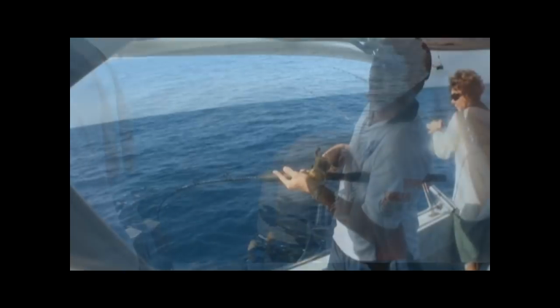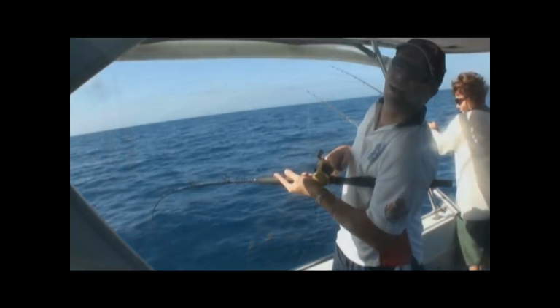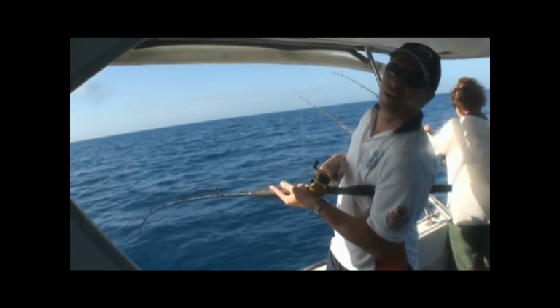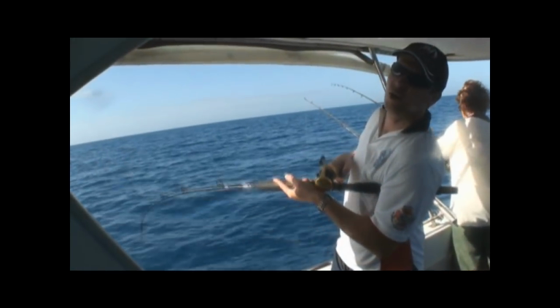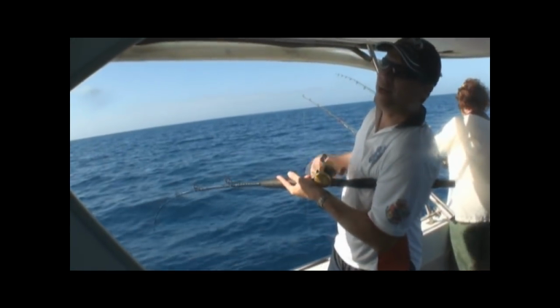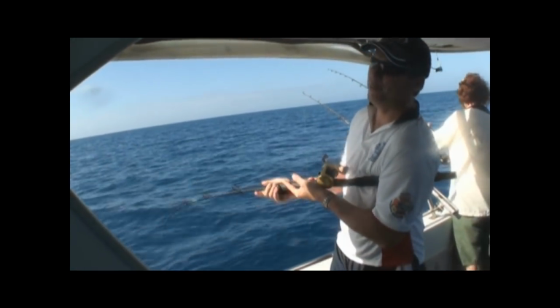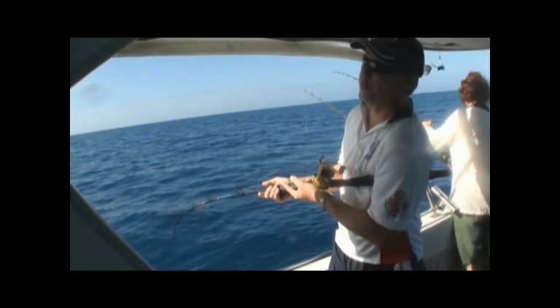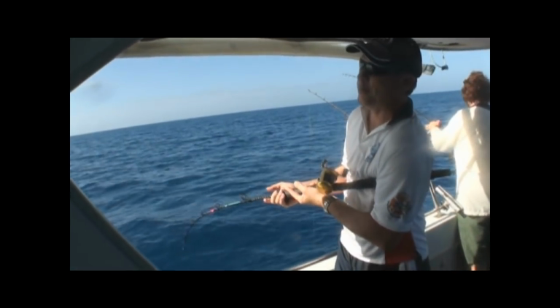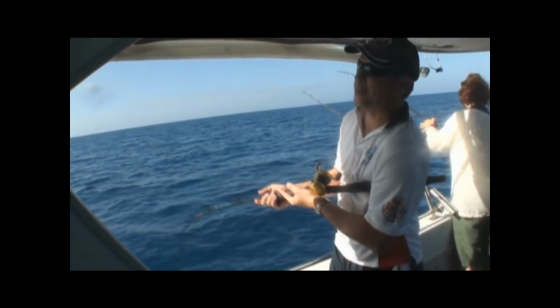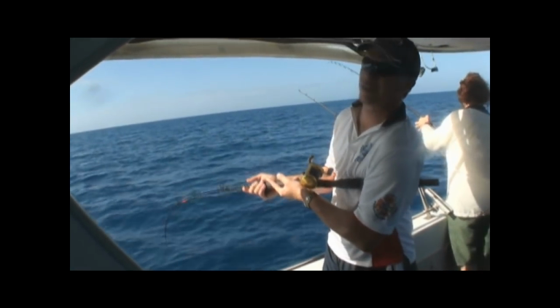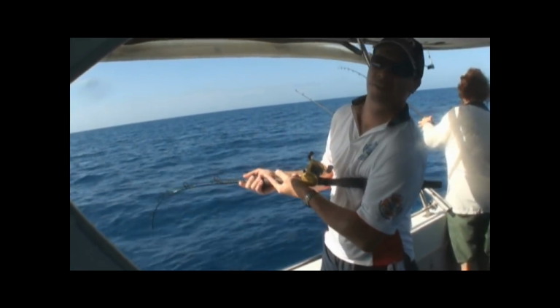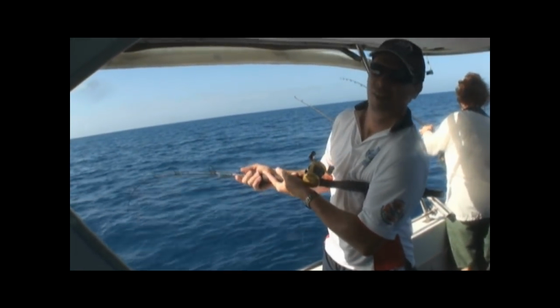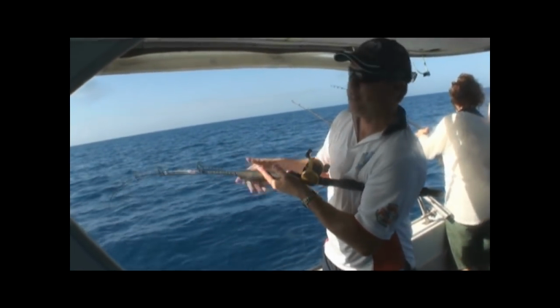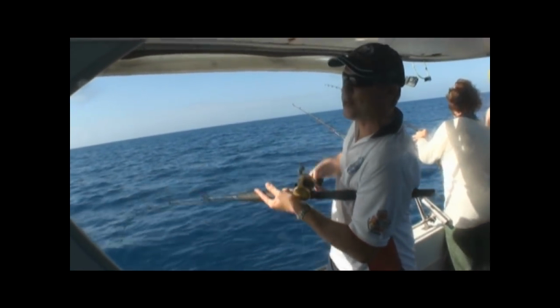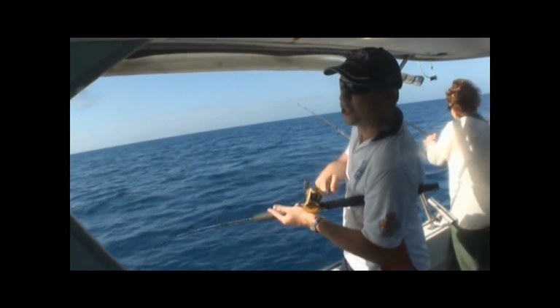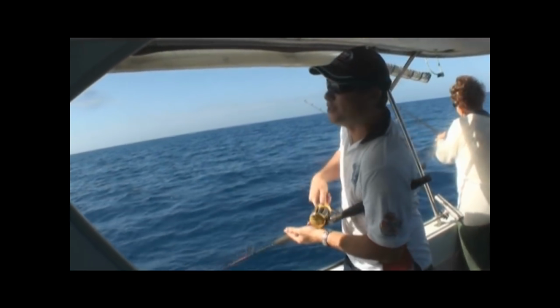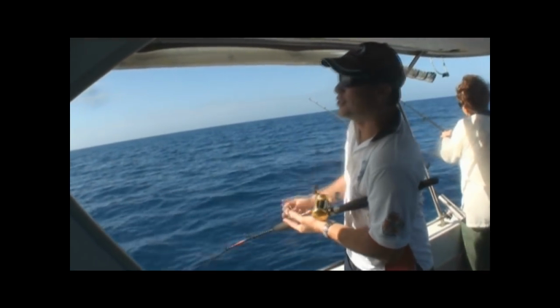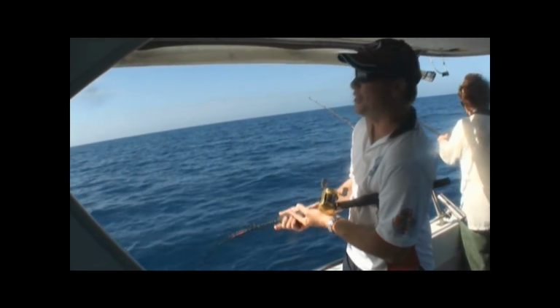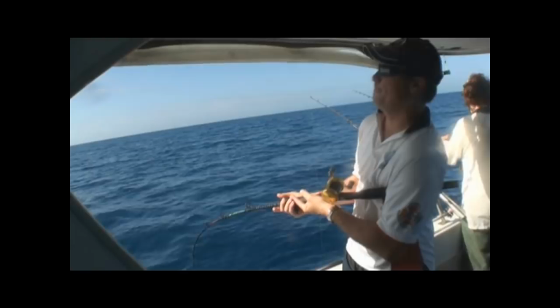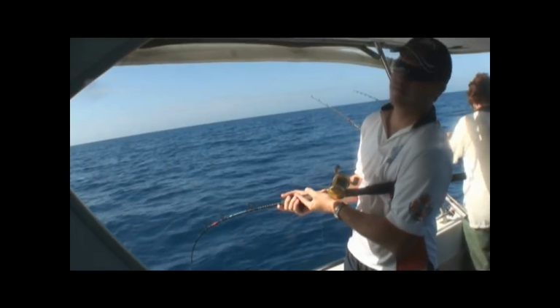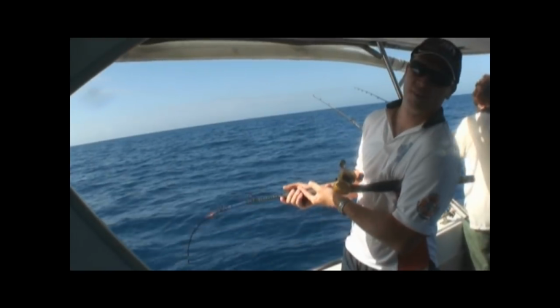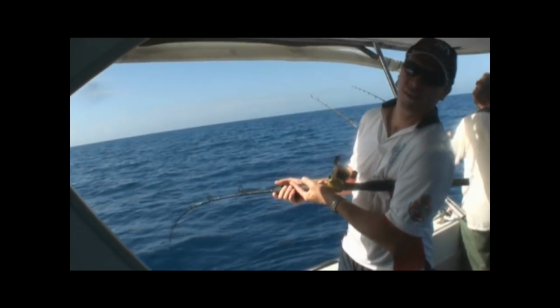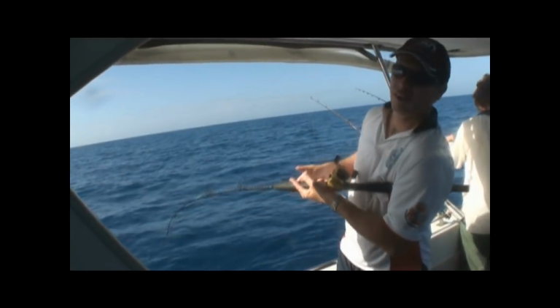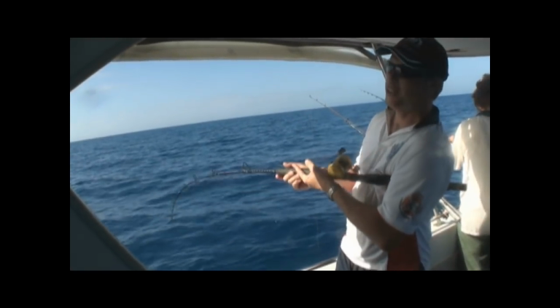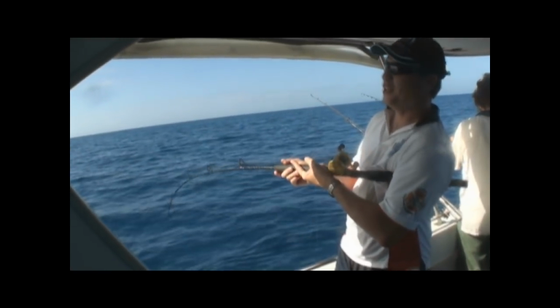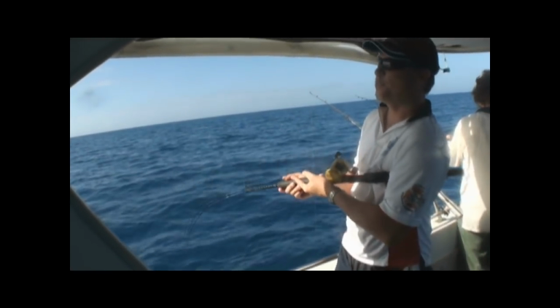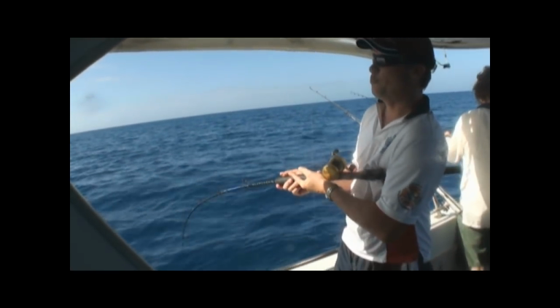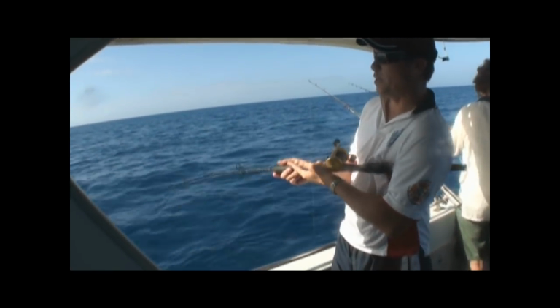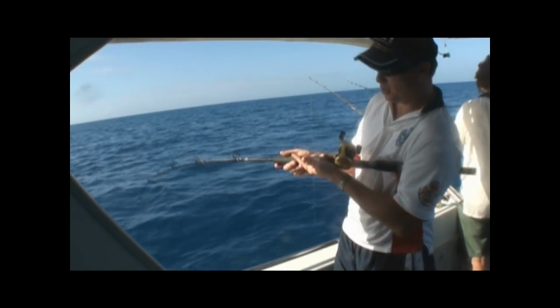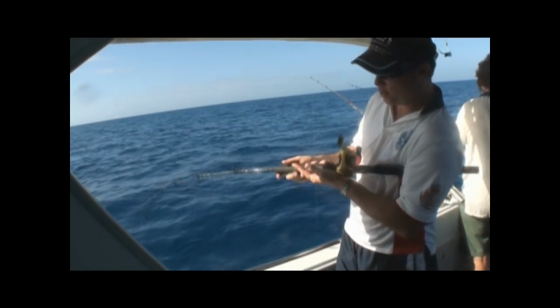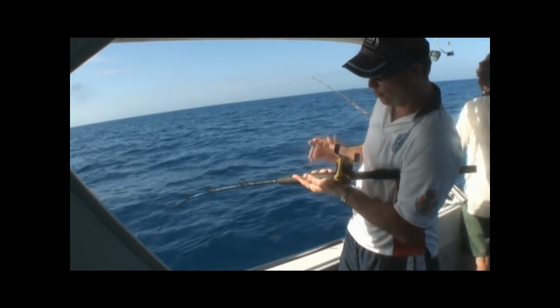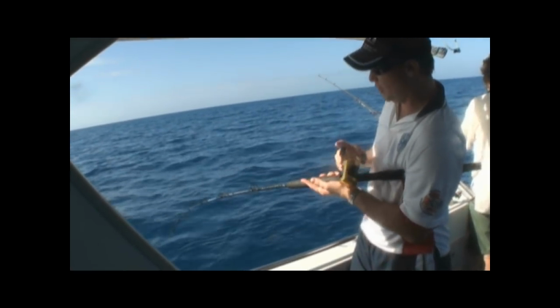How are you Greg? Oh mate, I'm impressed. I've just got one of your jigs - the reedy sea bug. I've just been belted. Another good fish.